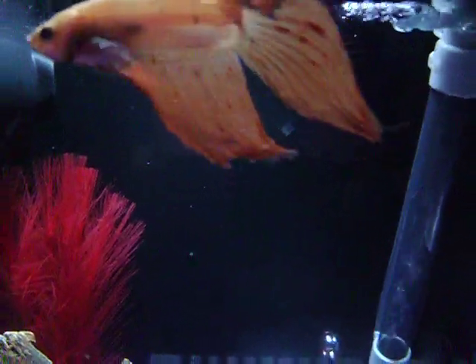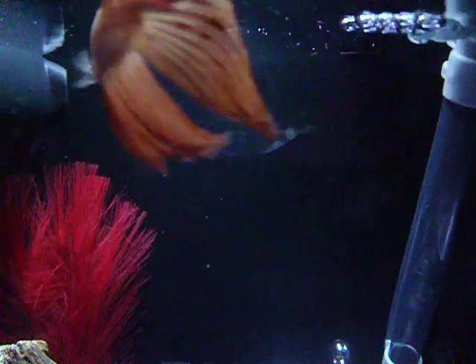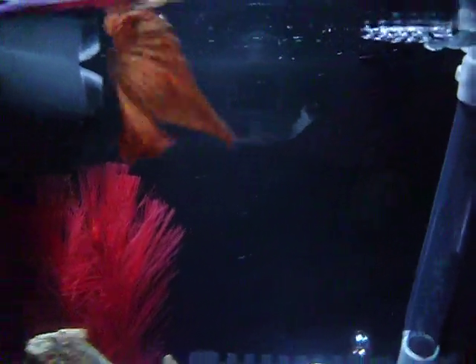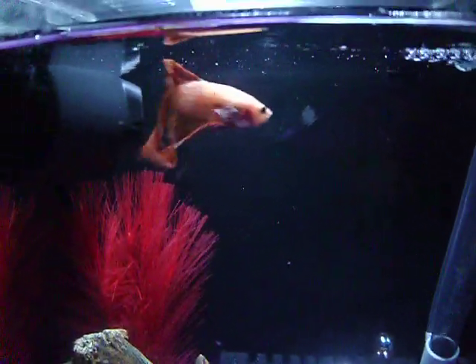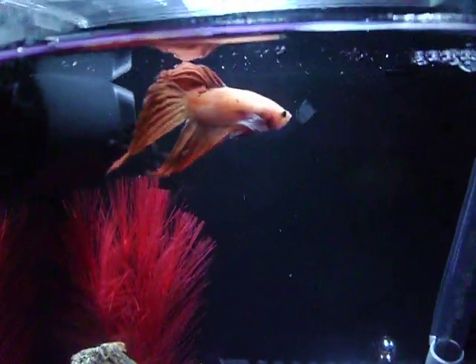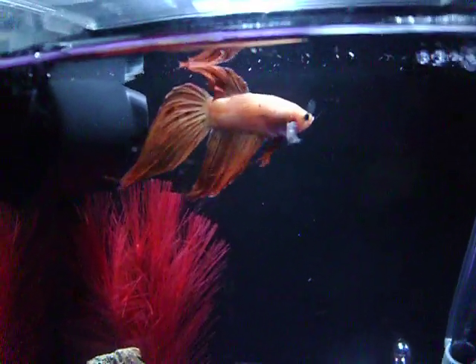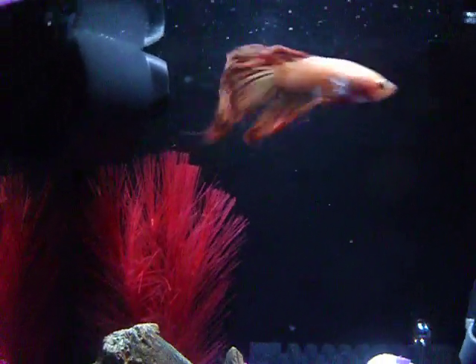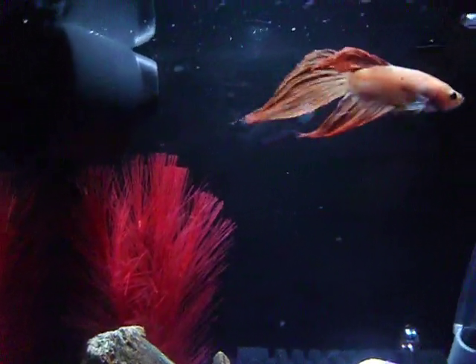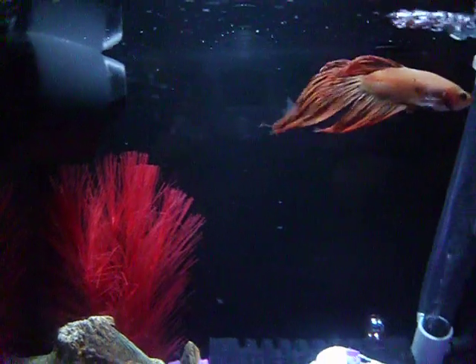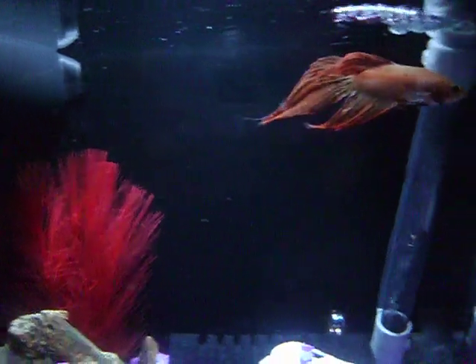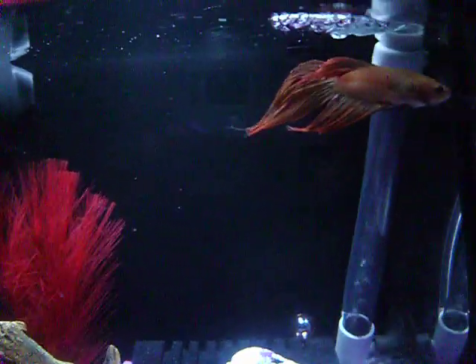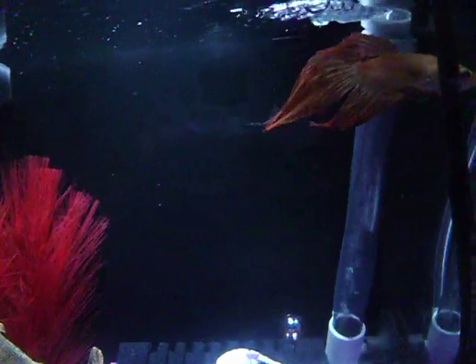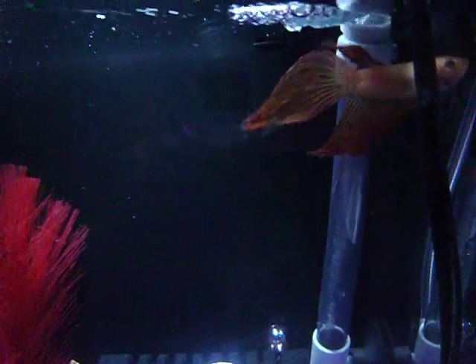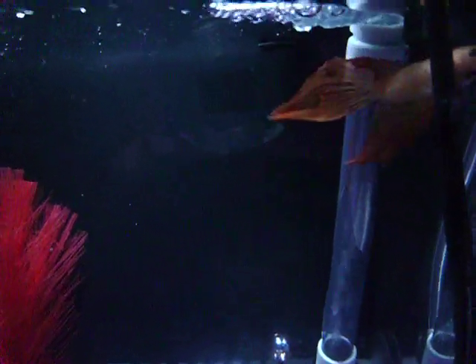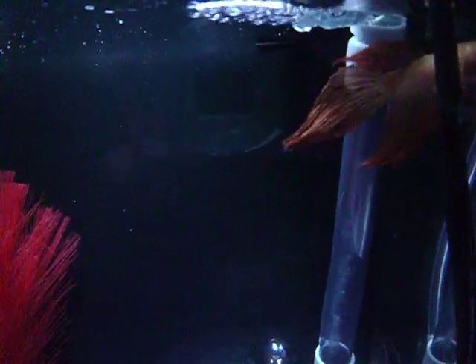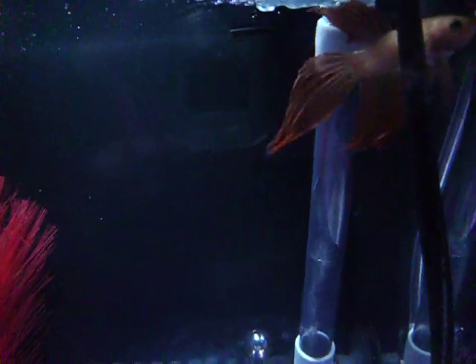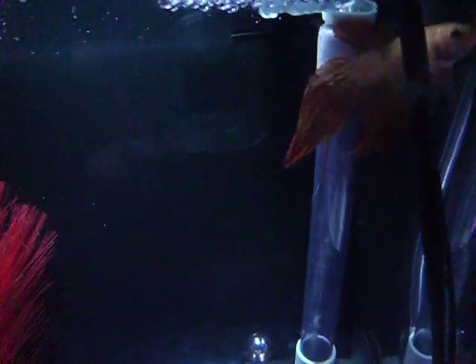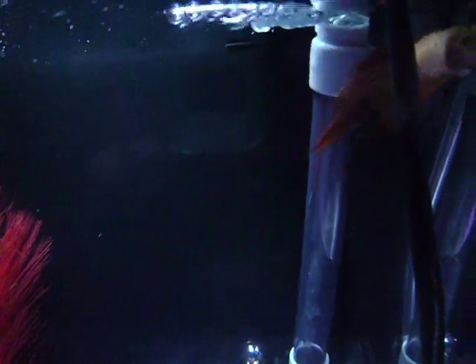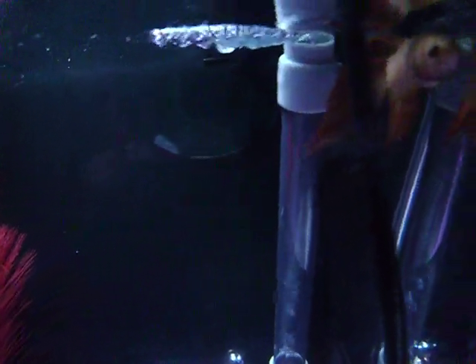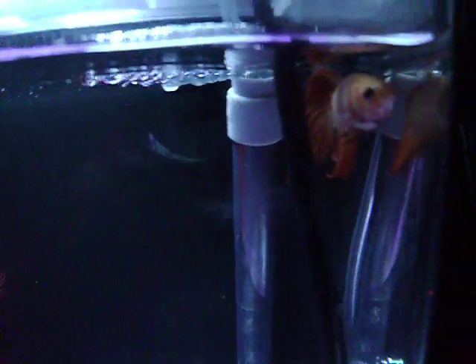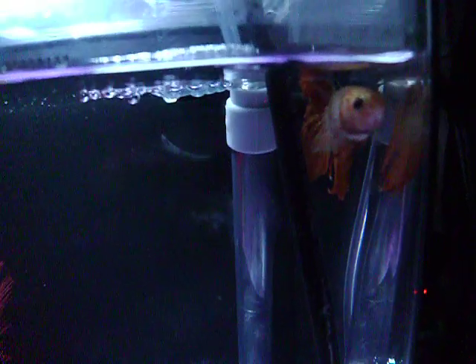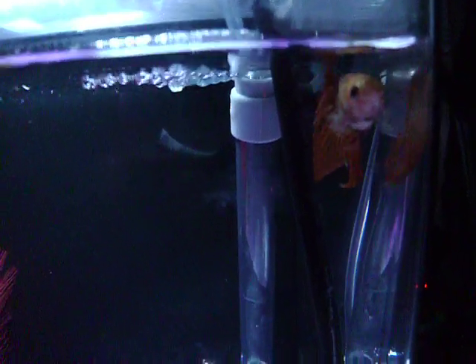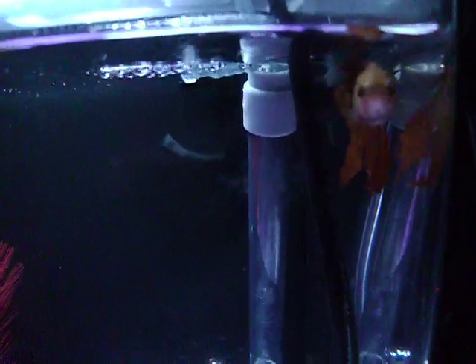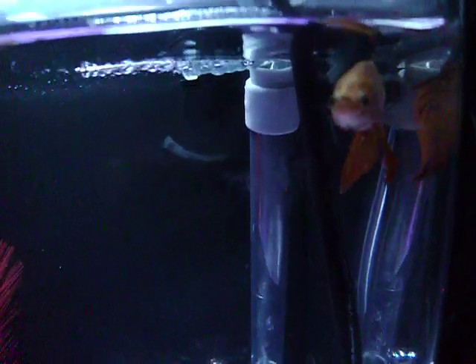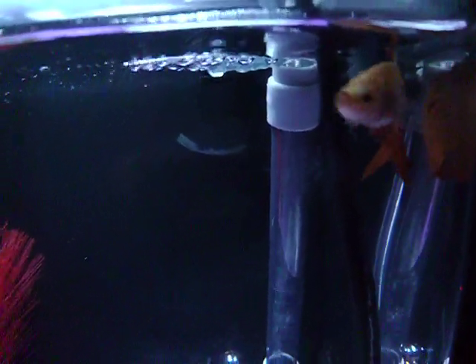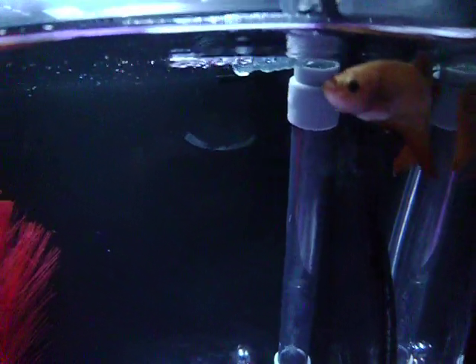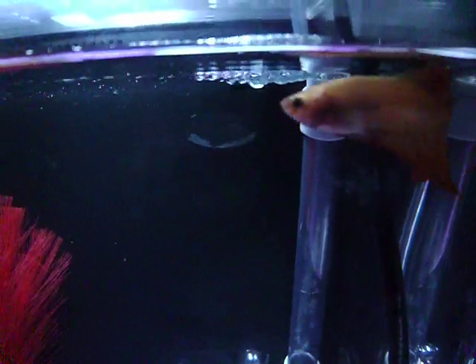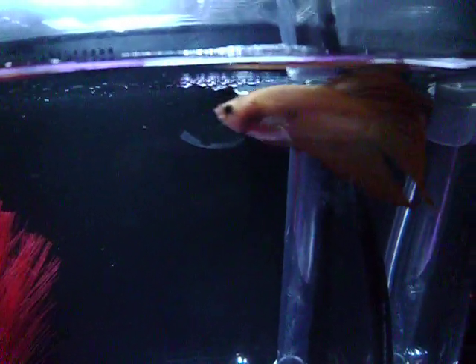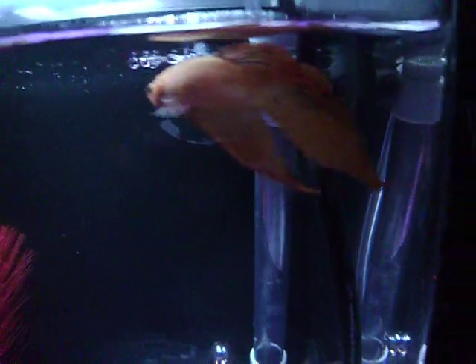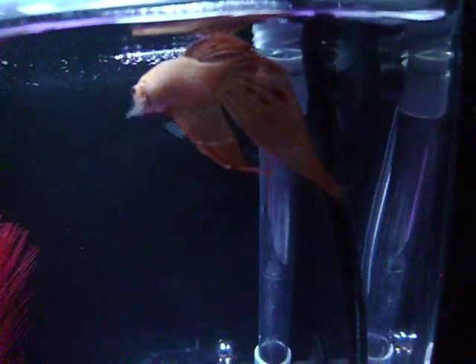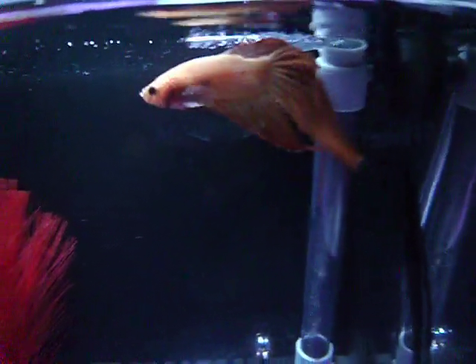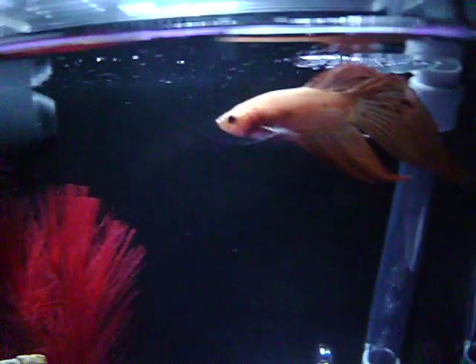I don't think it's fin rot because it doesn't look like fin rot. It looks like it was pulled, not rotted away. And other than that, he seems fine.